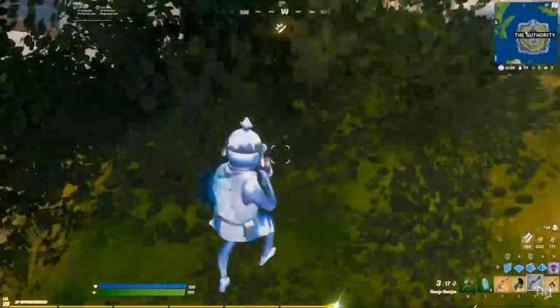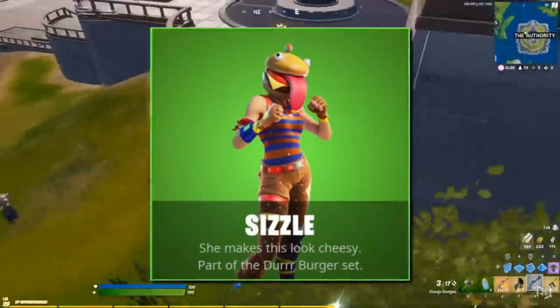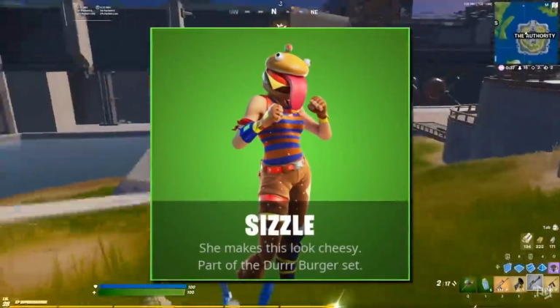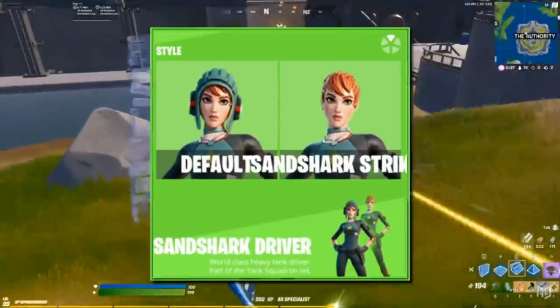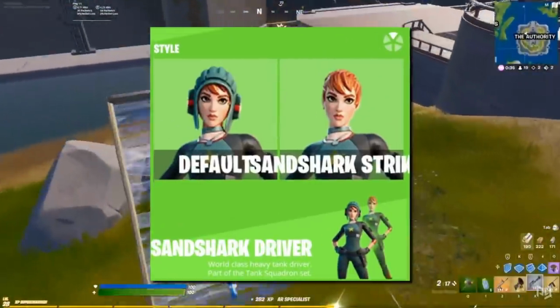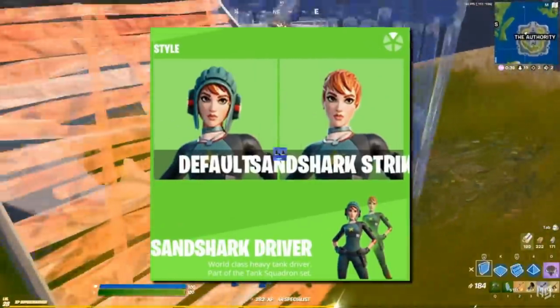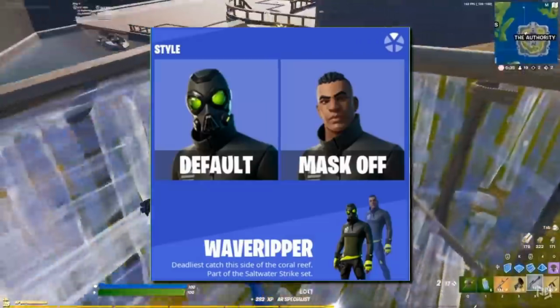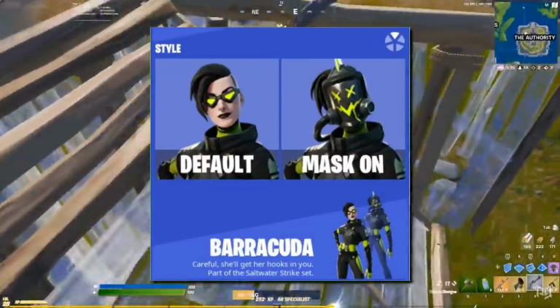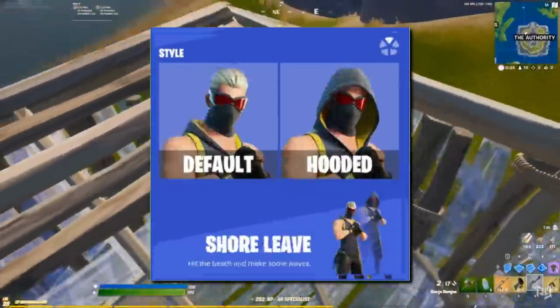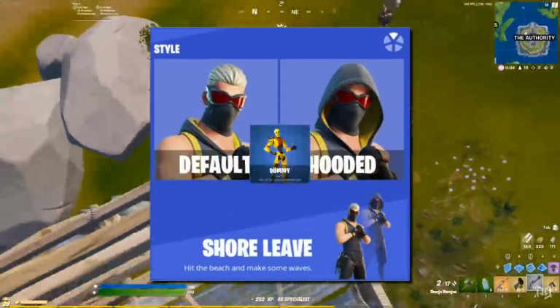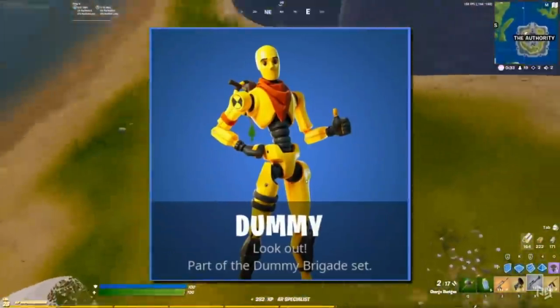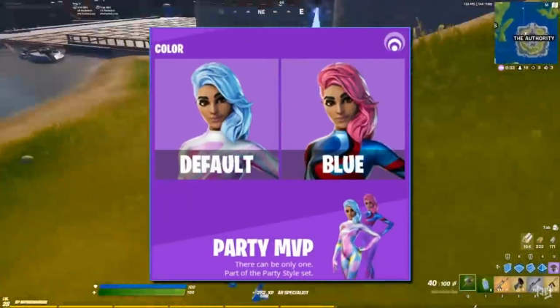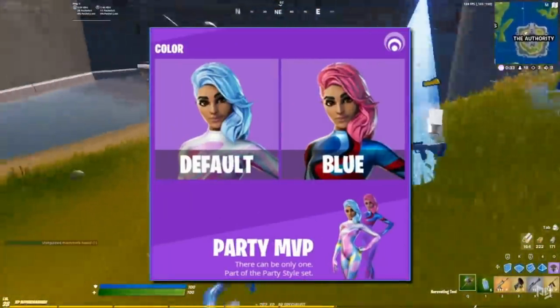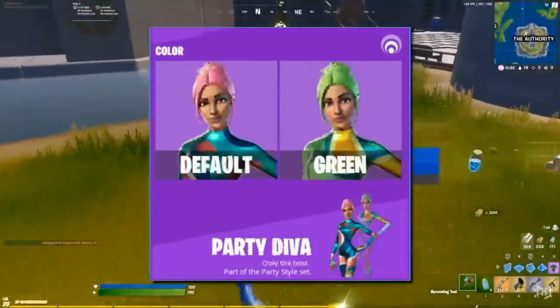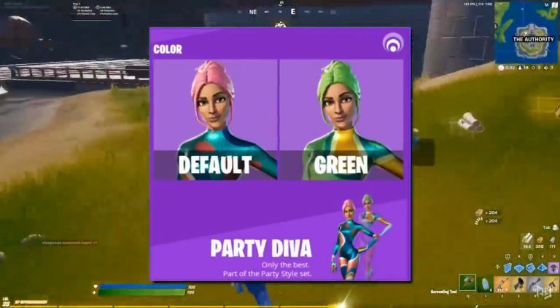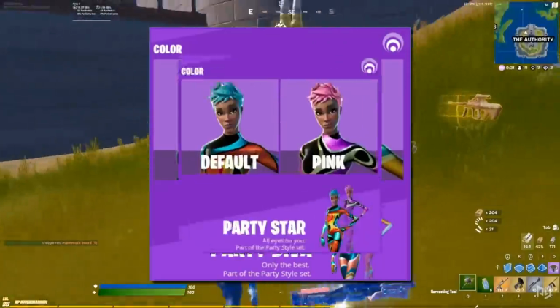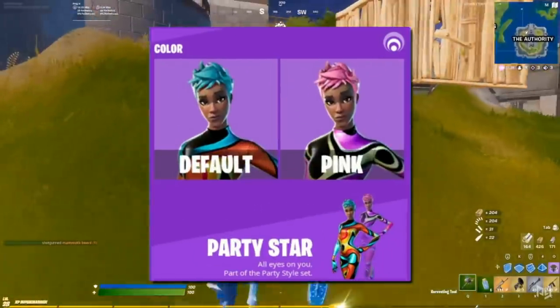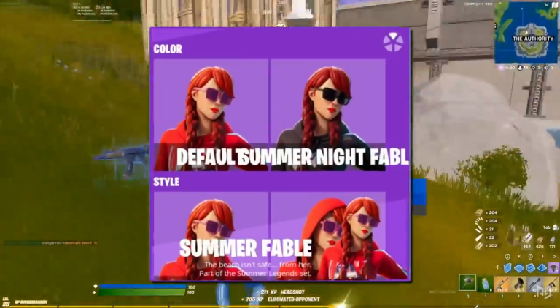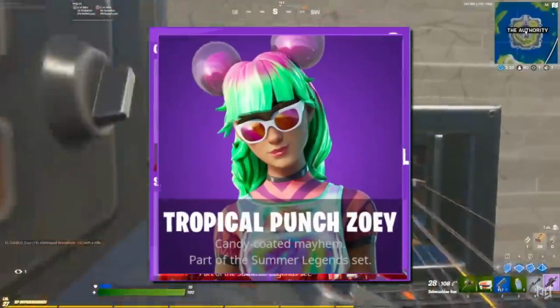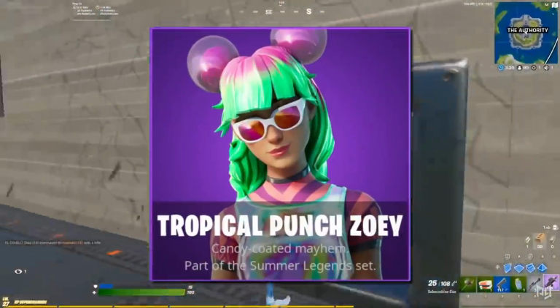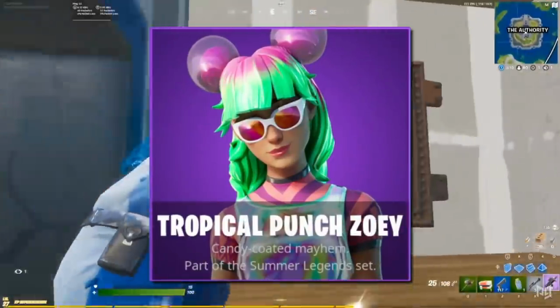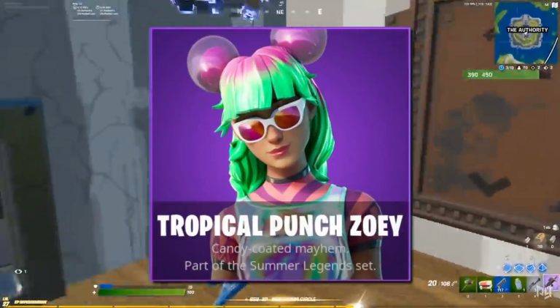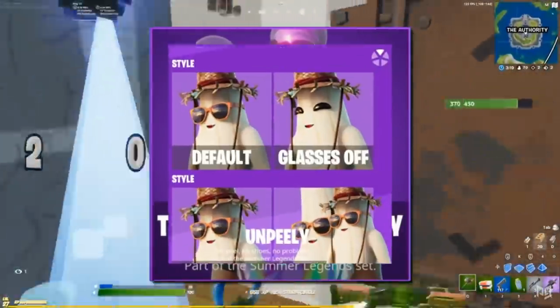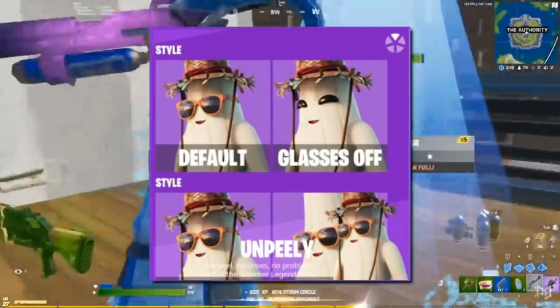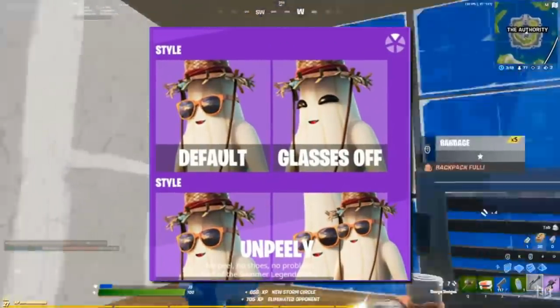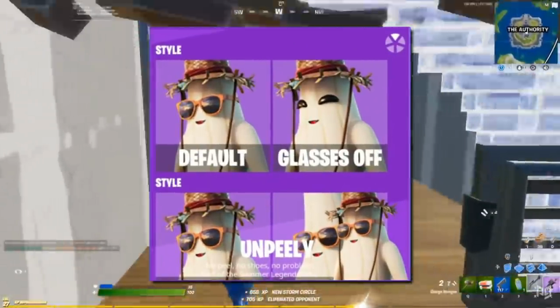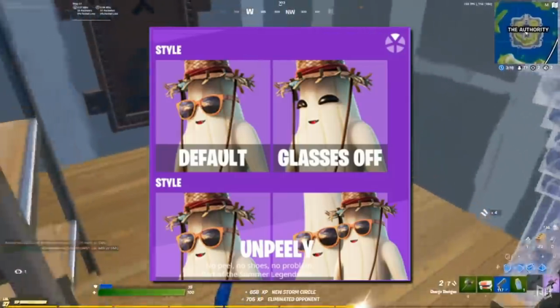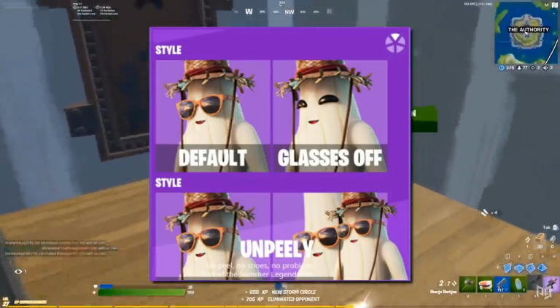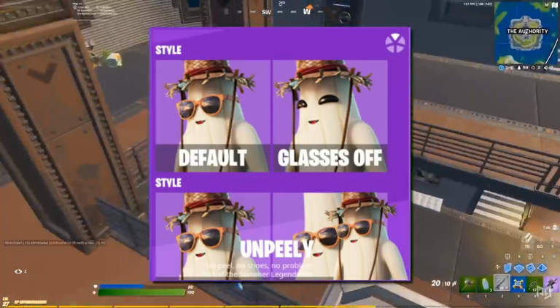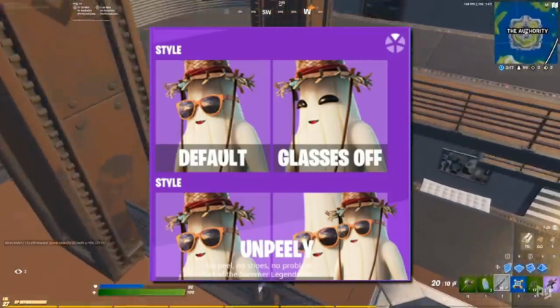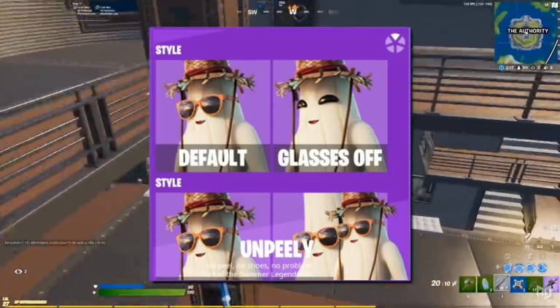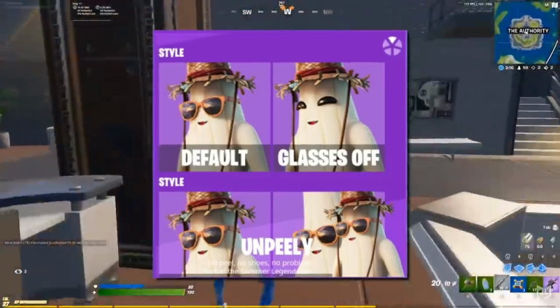For skins, we've got the Sizzle, Sandshart Driver, Wave Ripper, Barracuda, Shore Leave, Dummy, Party MVP, Party Diva, Party Star, Summer Fable, Tropical Punch Zoe, and Unpeely — which is a skin I never want to see again. It's horrifying.